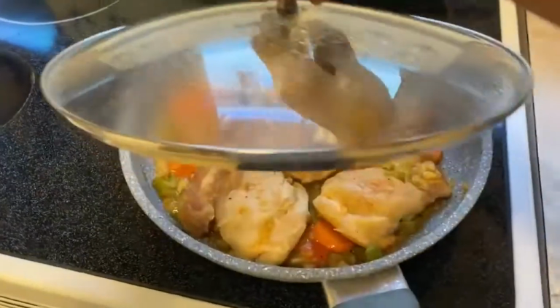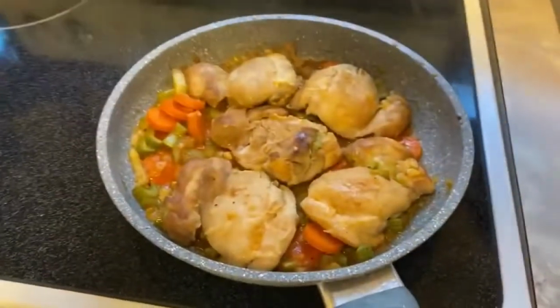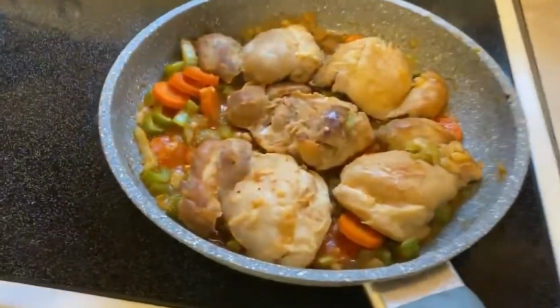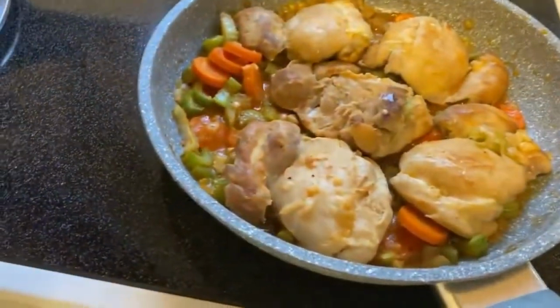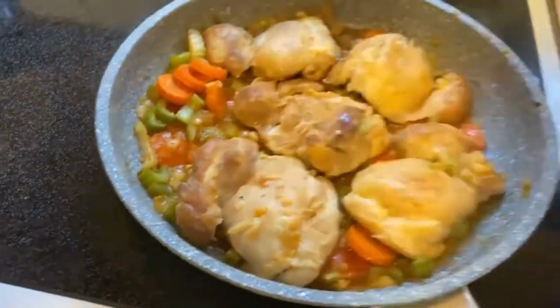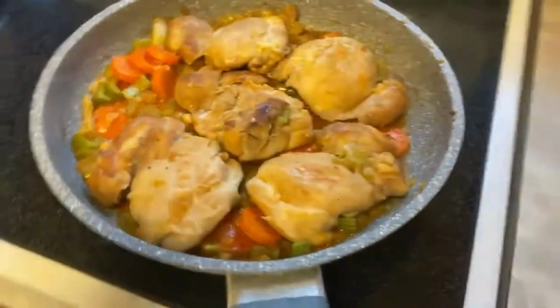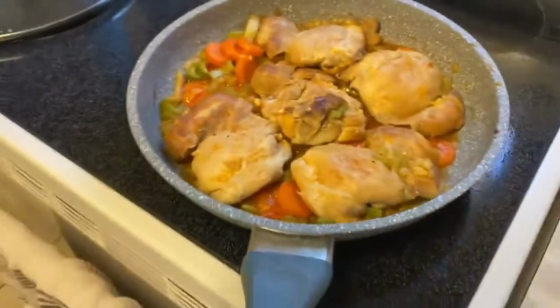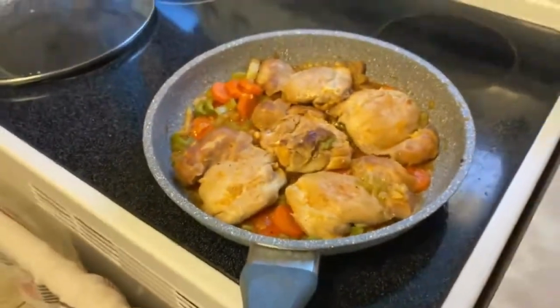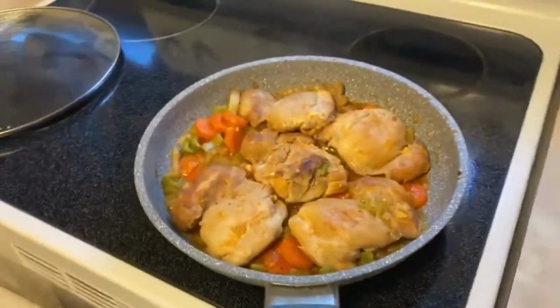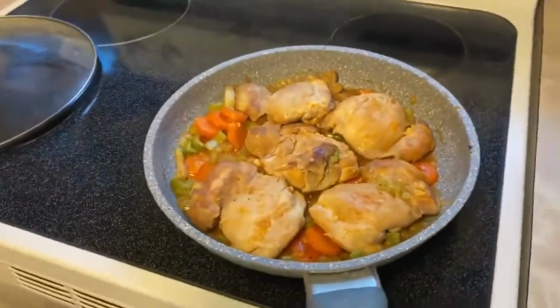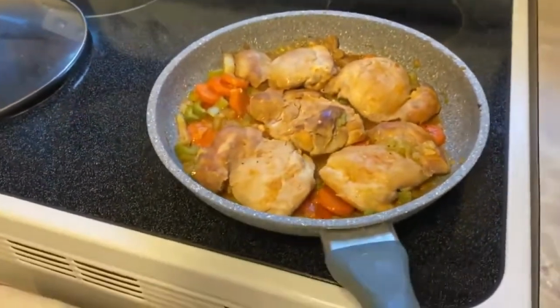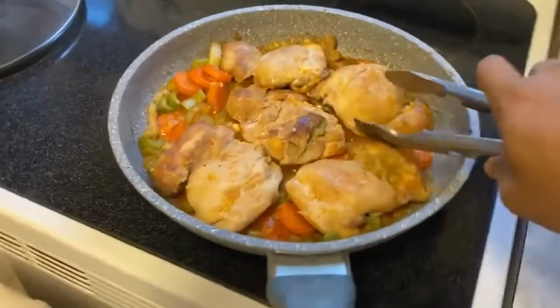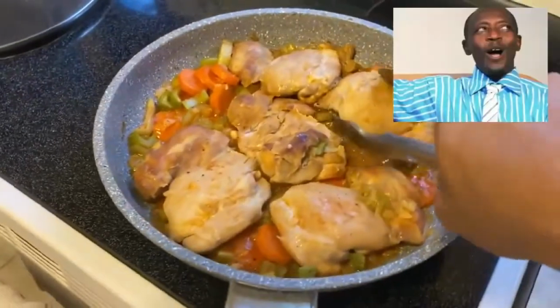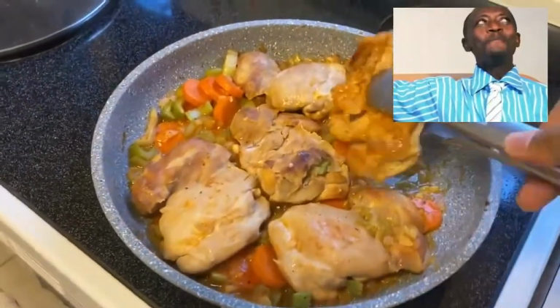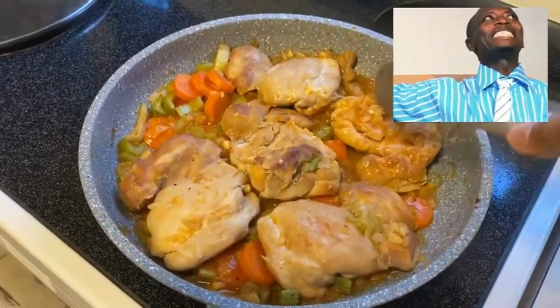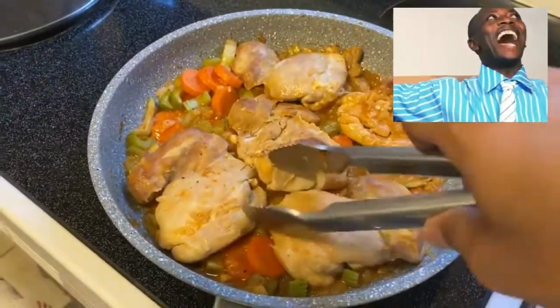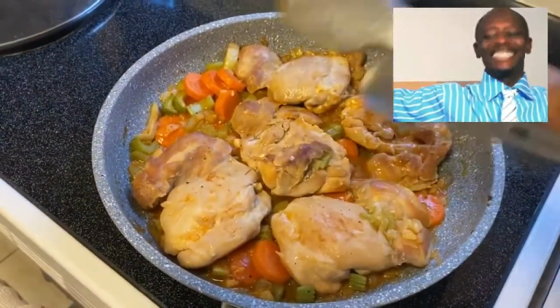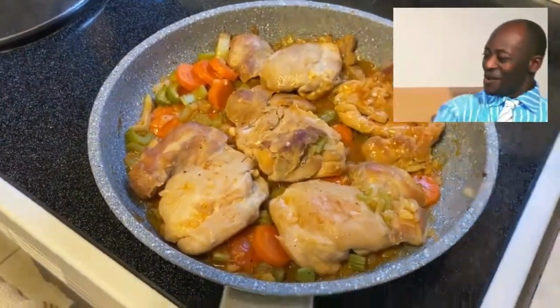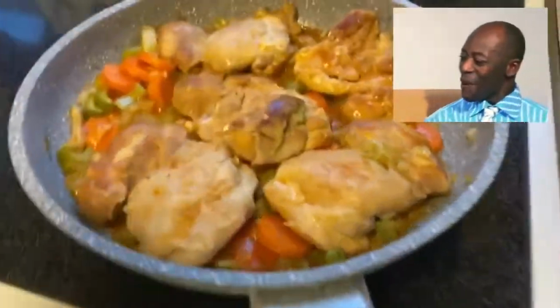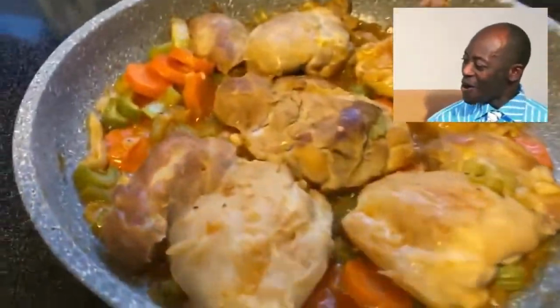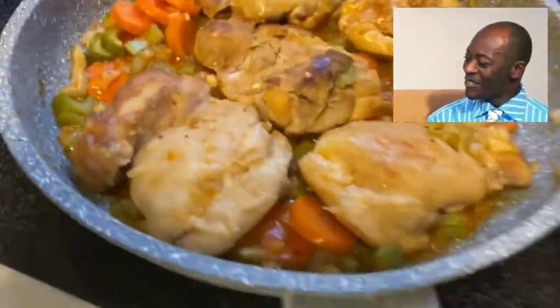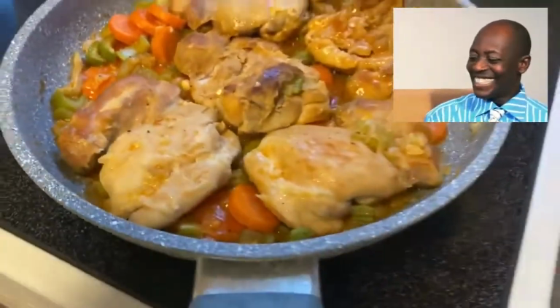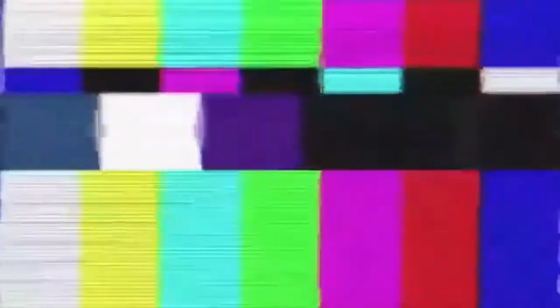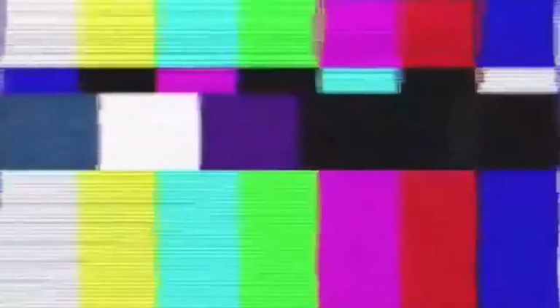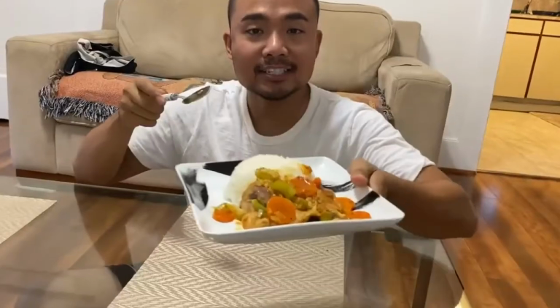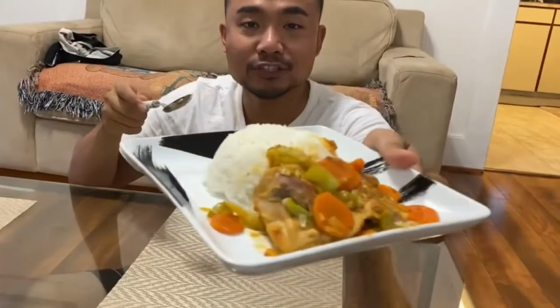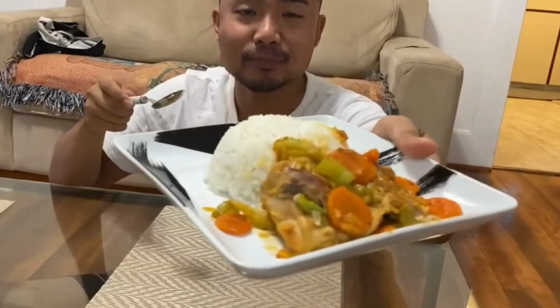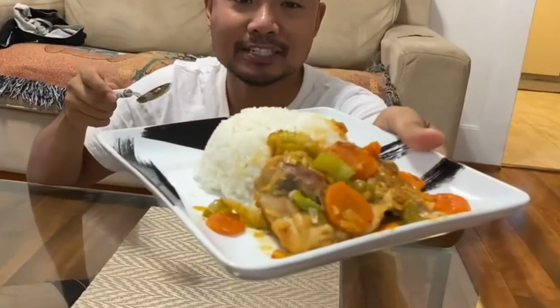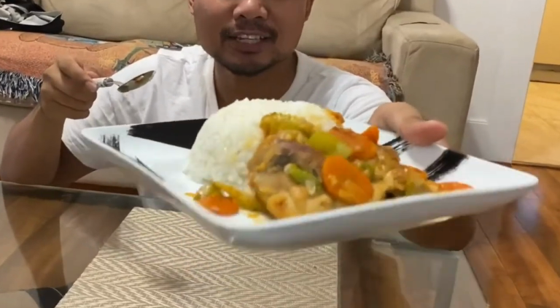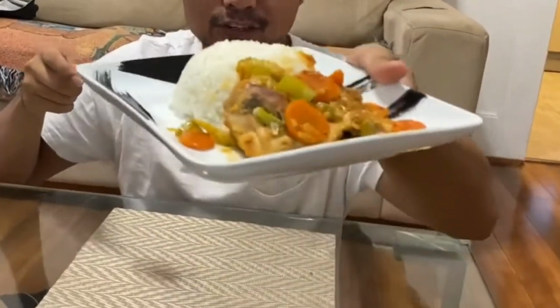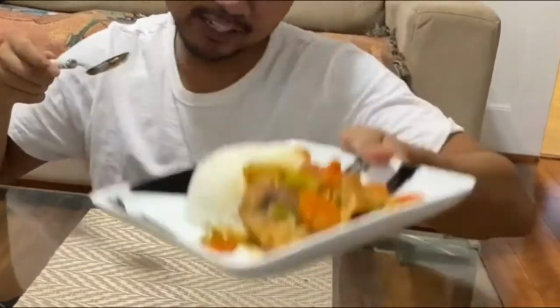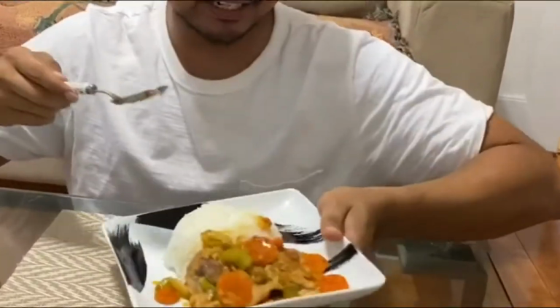Look at that guys, that looks so delicious! It's nice and colorful. The chicken is well browned, well simmered and cooked. The sauce is not too much, not too little — just perfect. Okay guys, so I showed you how to make a braised chicken. Now let's go for a taste test.